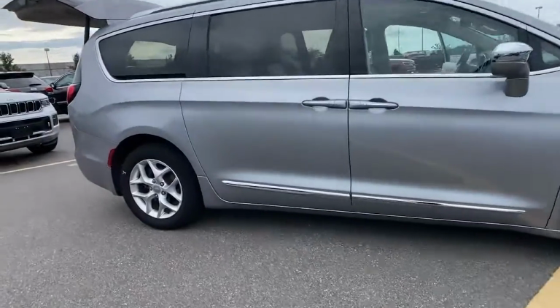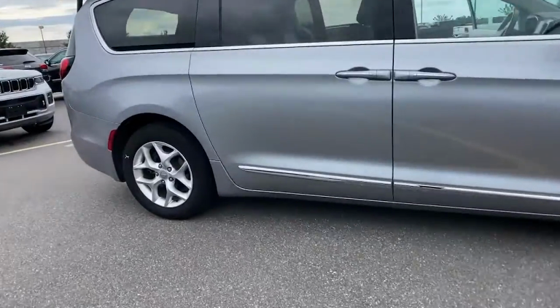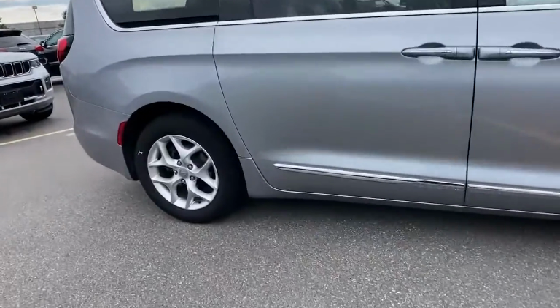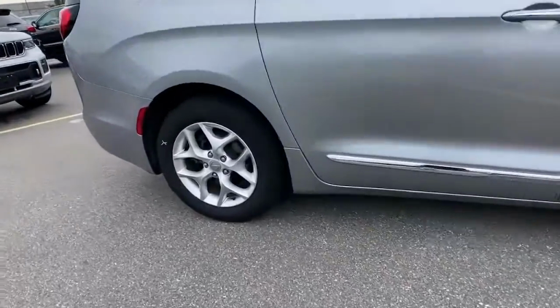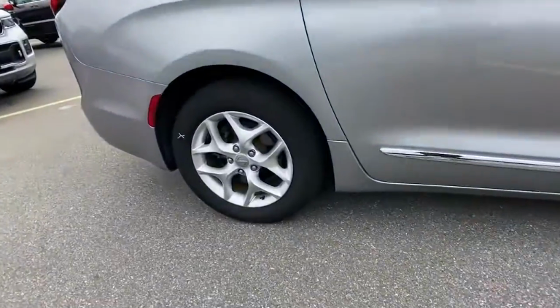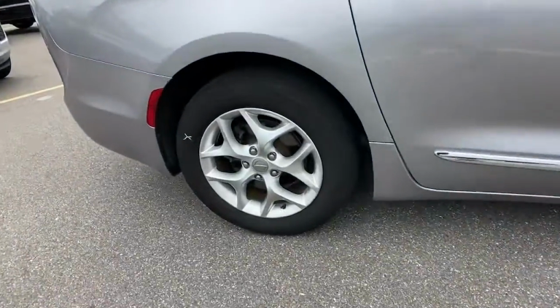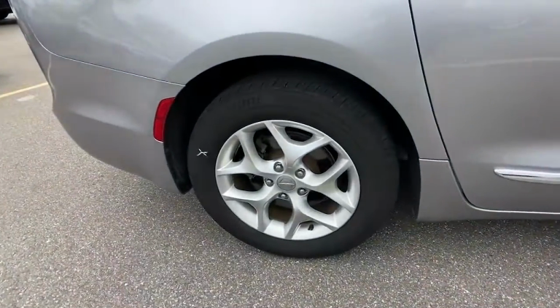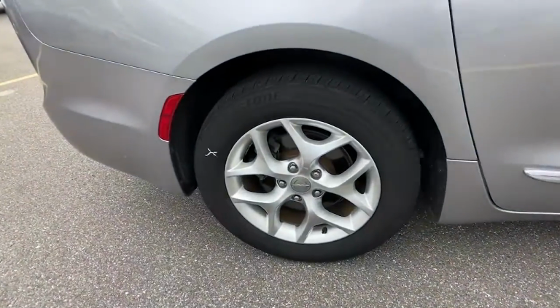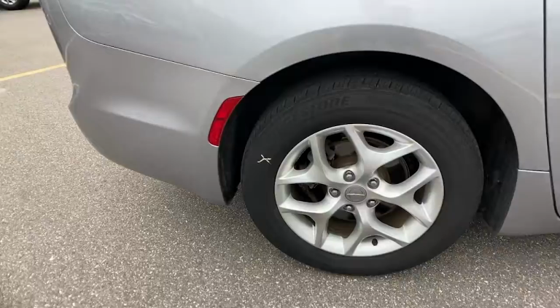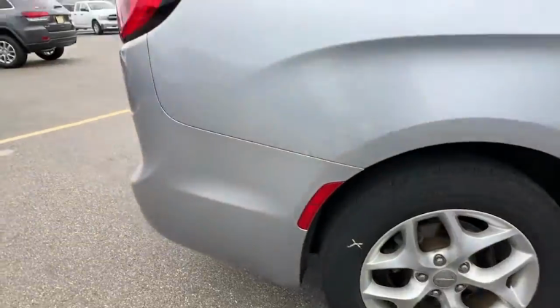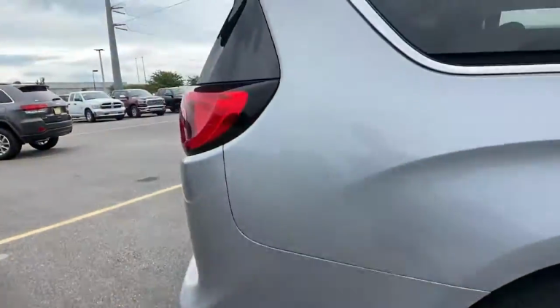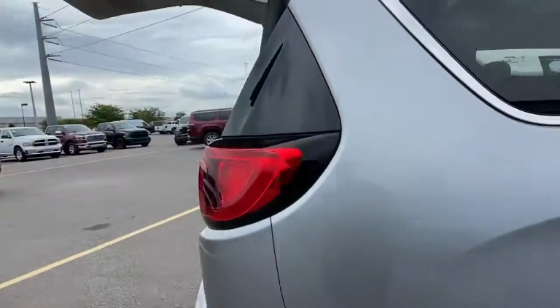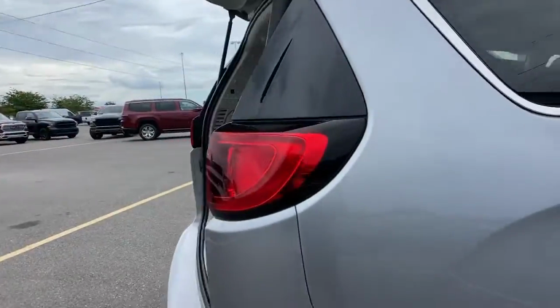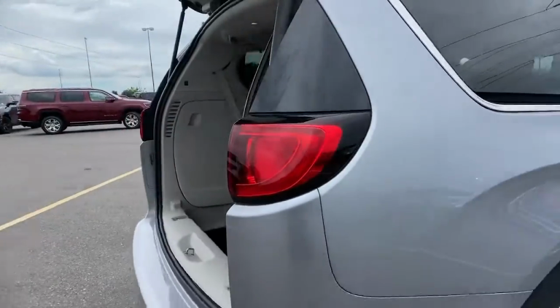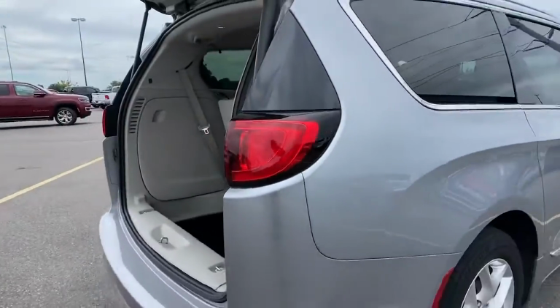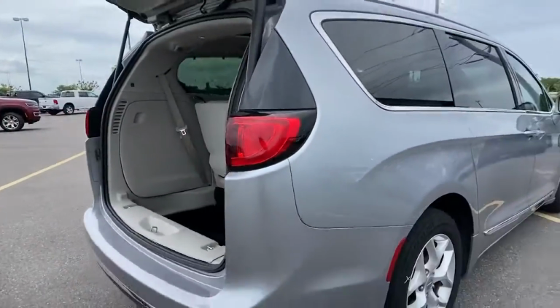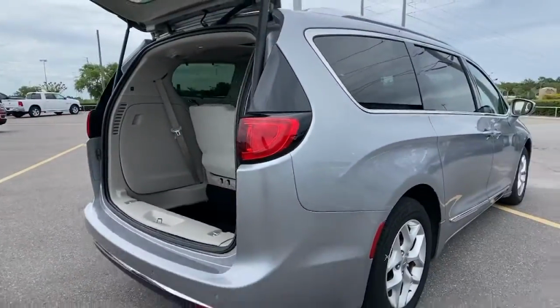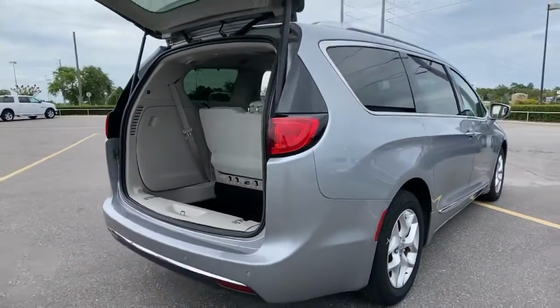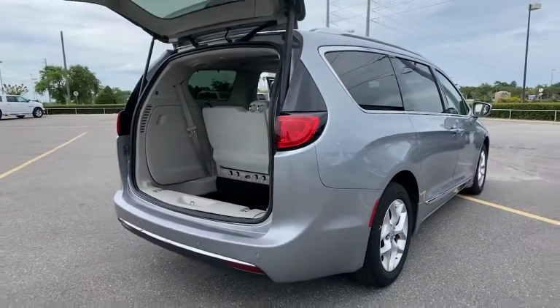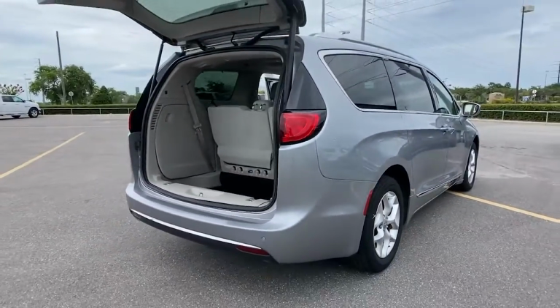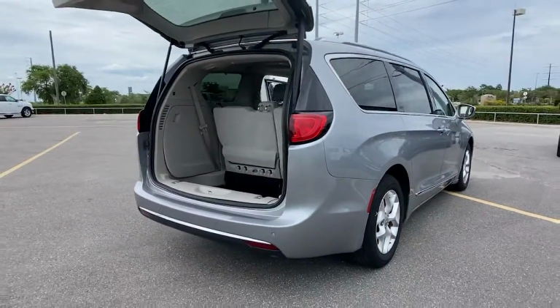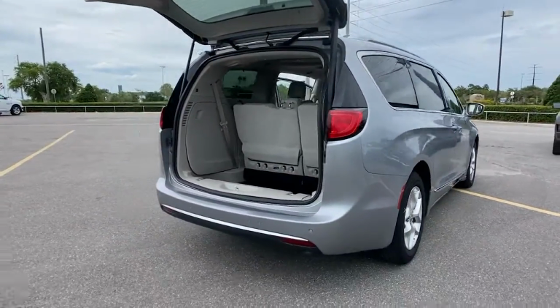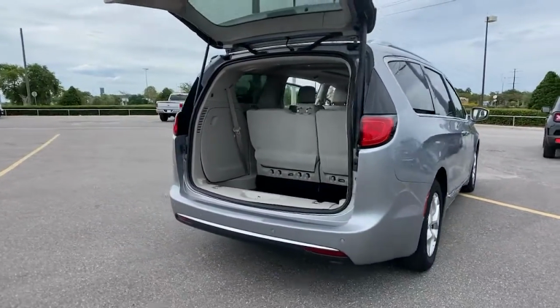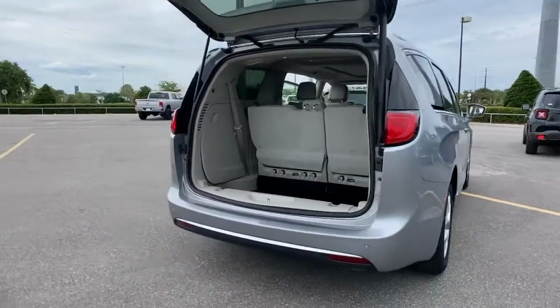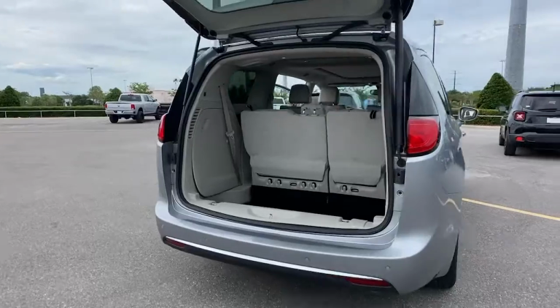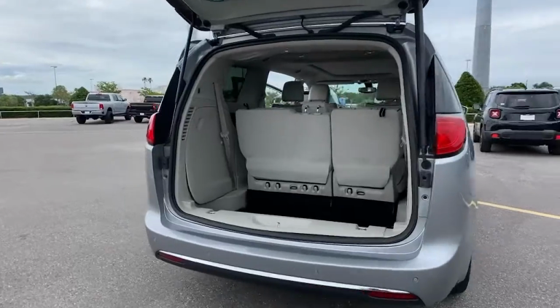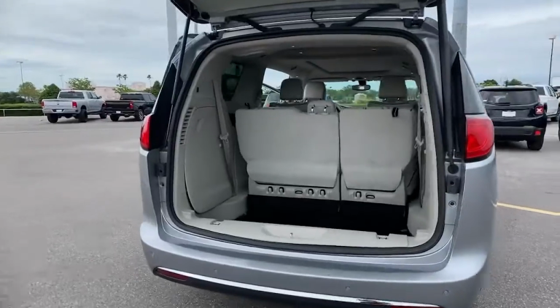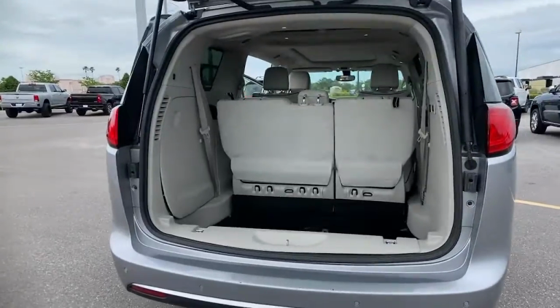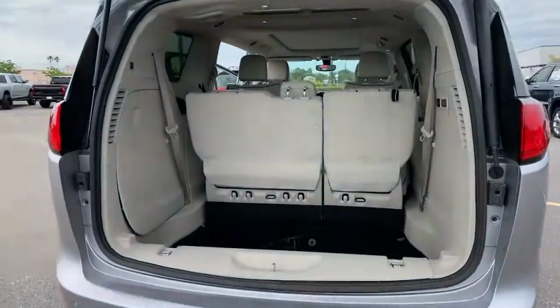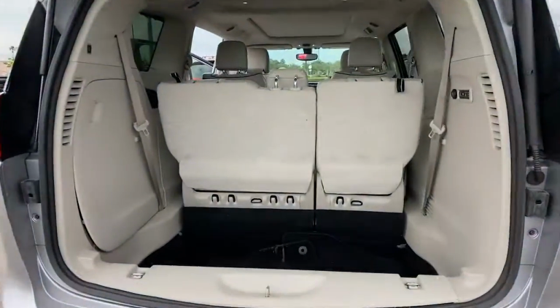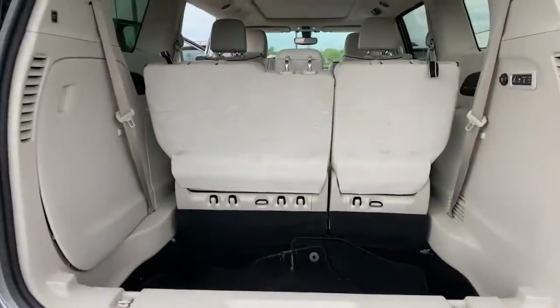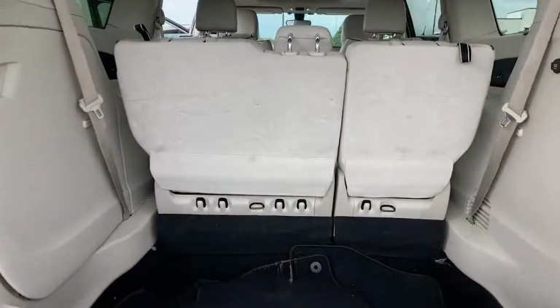Loaded with safety features and tech-focused amenities, it's powerful, quiet, and agile, and offers flexible seating configurations. These are just some of the great options this vehicle comes with.